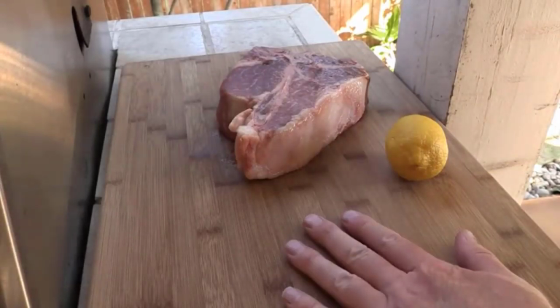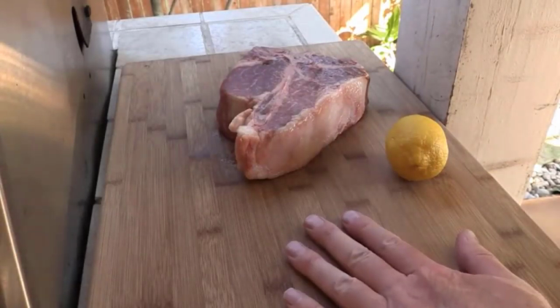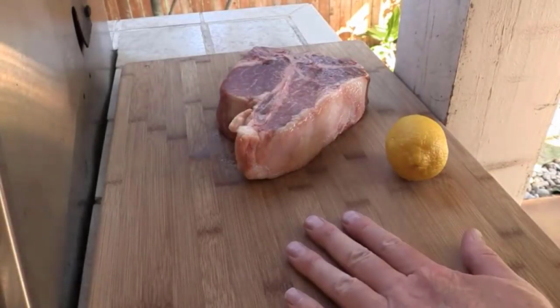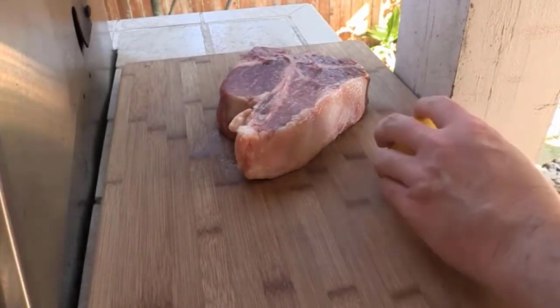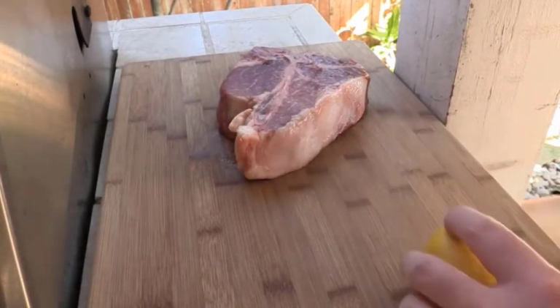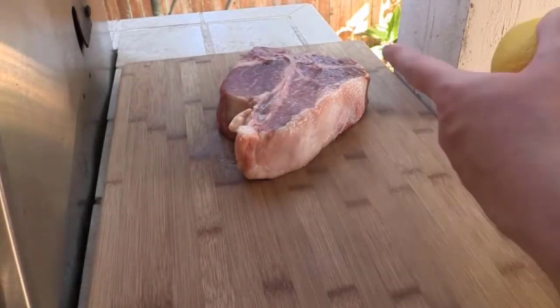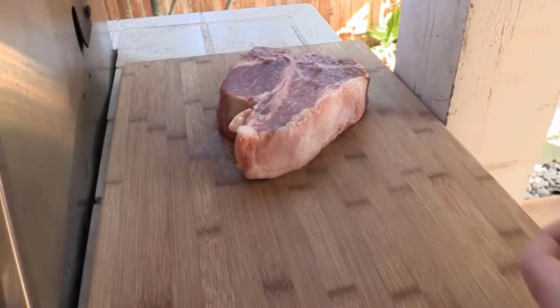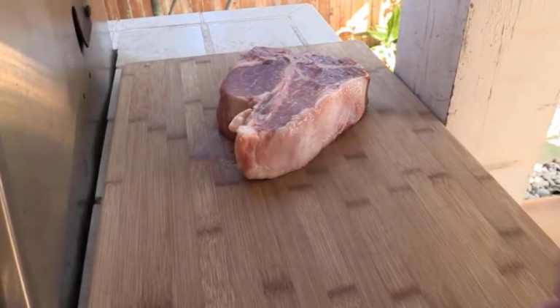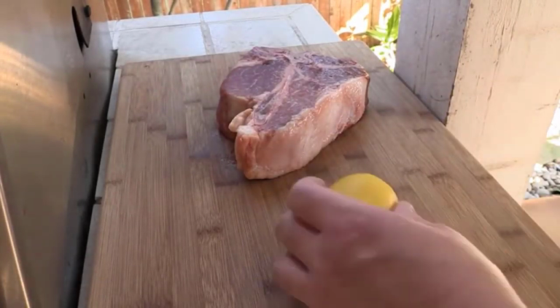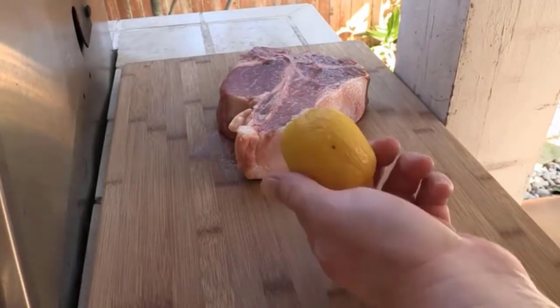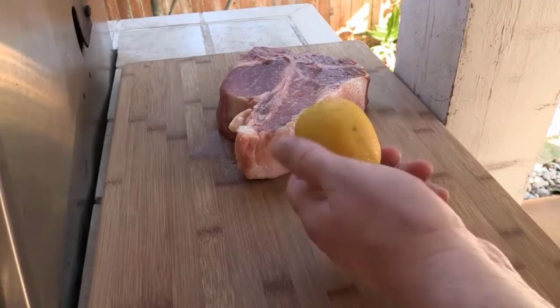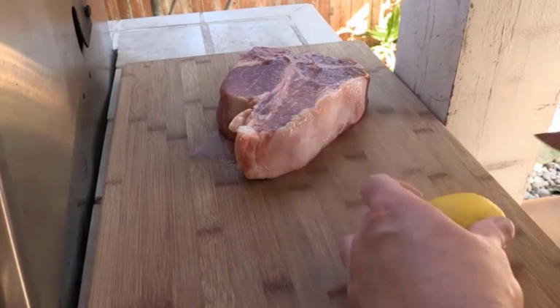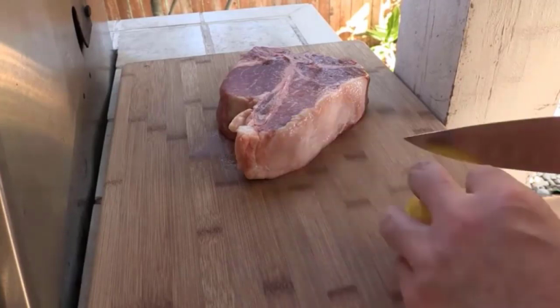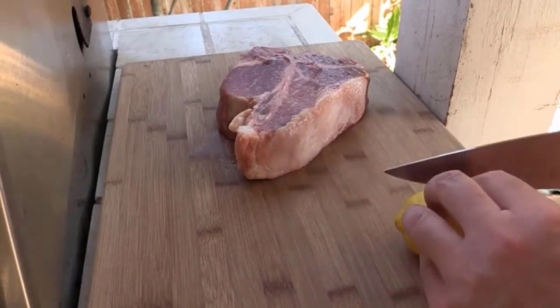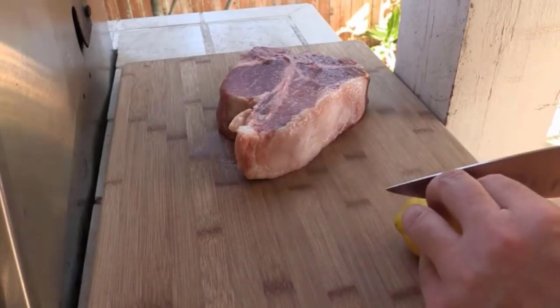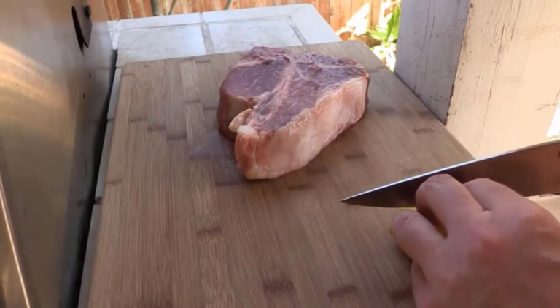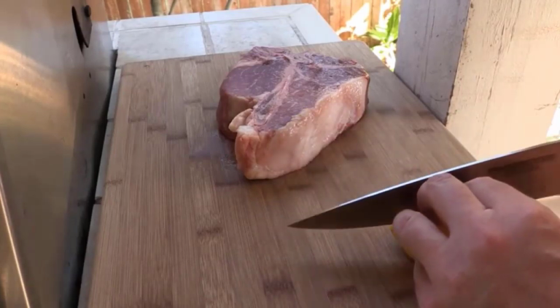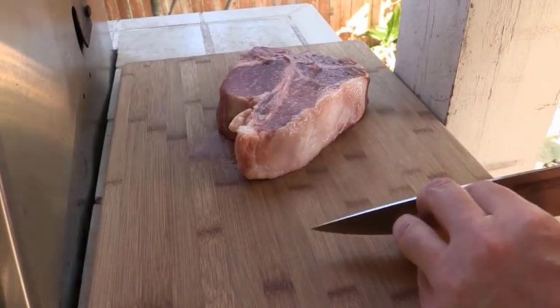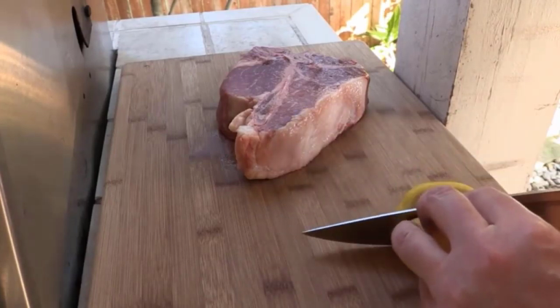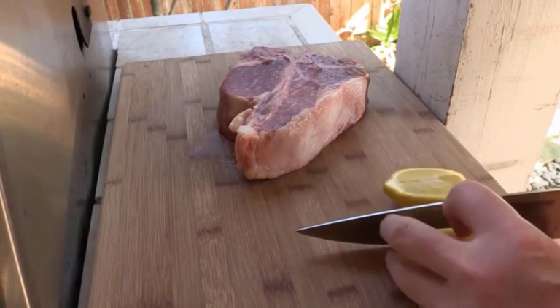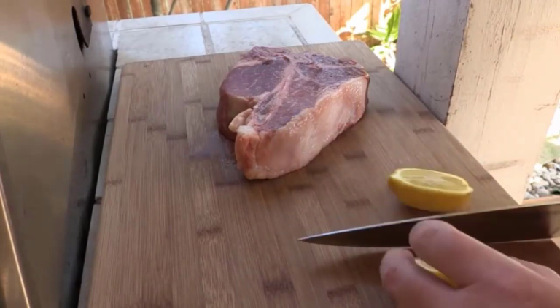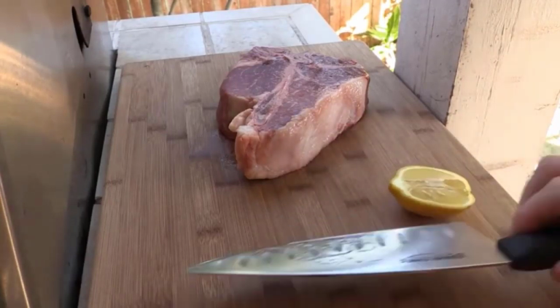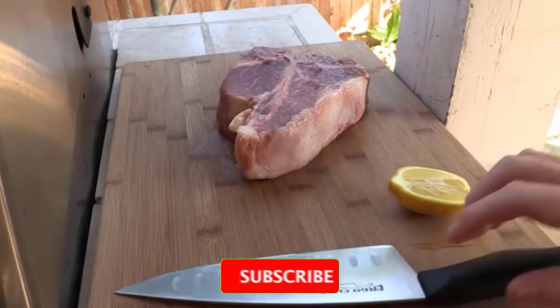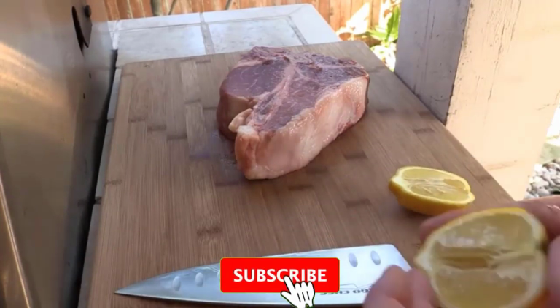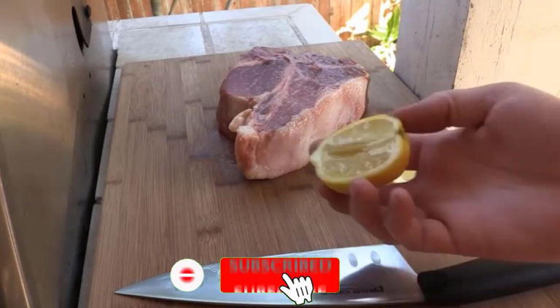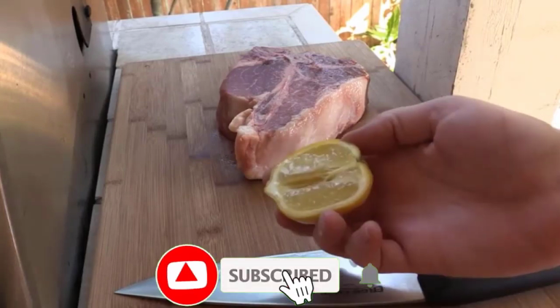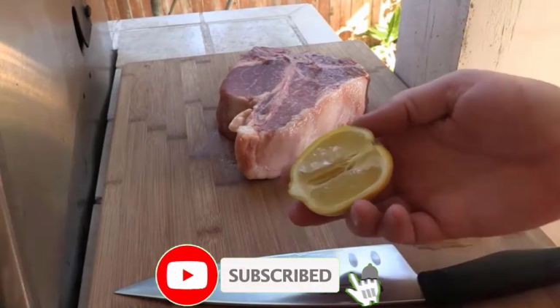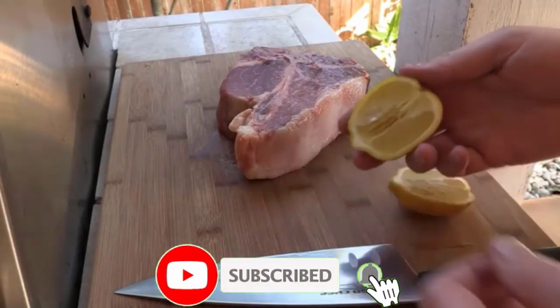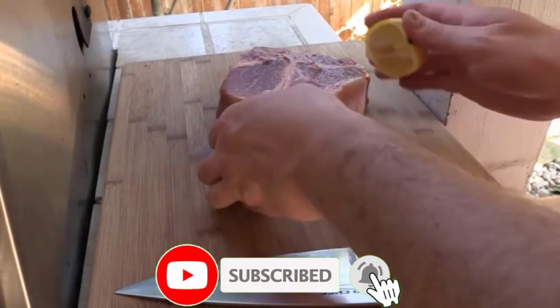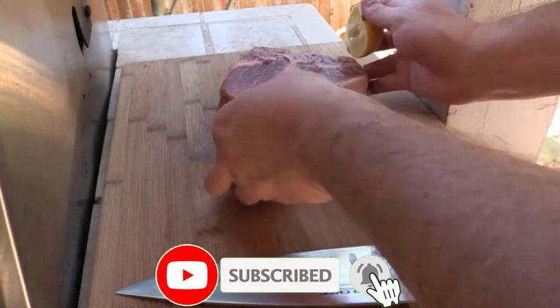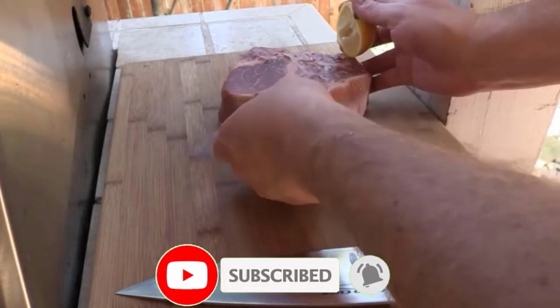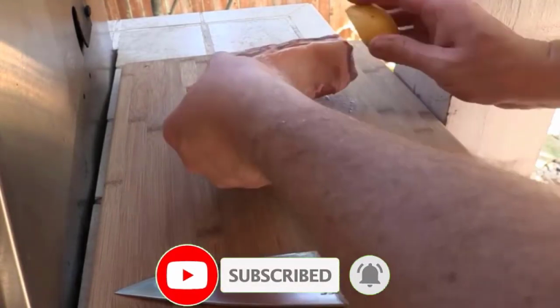Today, we're going to show you how to prepare a mouth-watering New York strip steak. This cut of beef is known for its tenderness and rich flavor, making it a favorite choice for steak lovers. Let's get started.